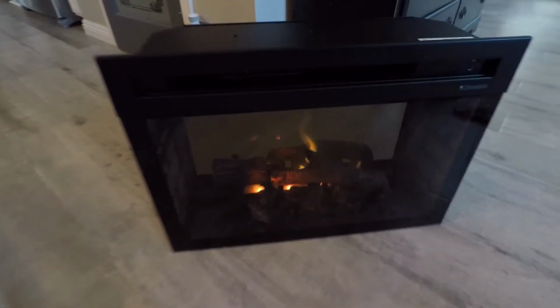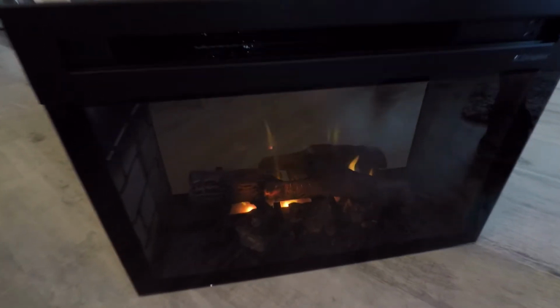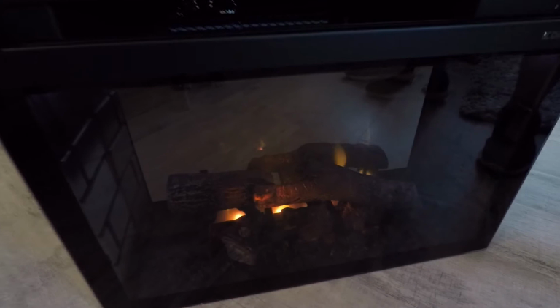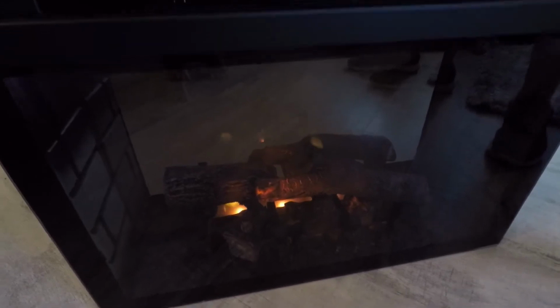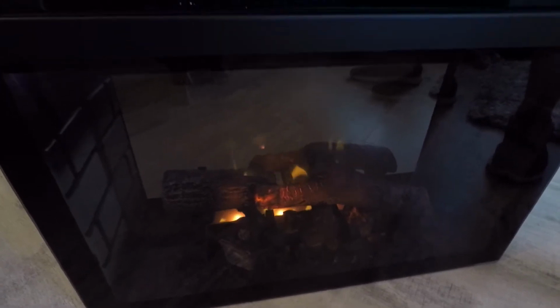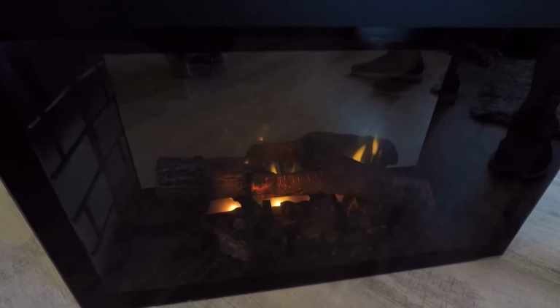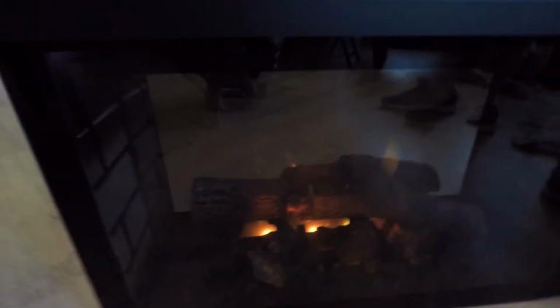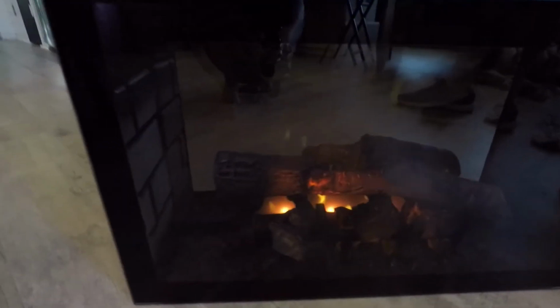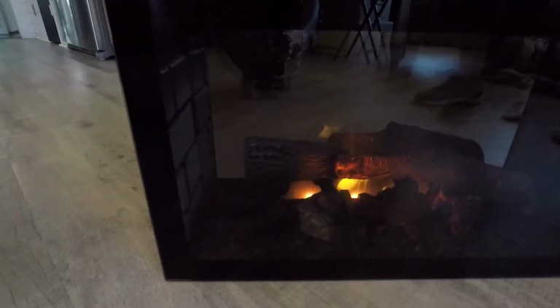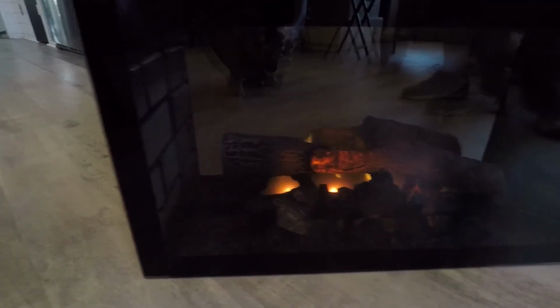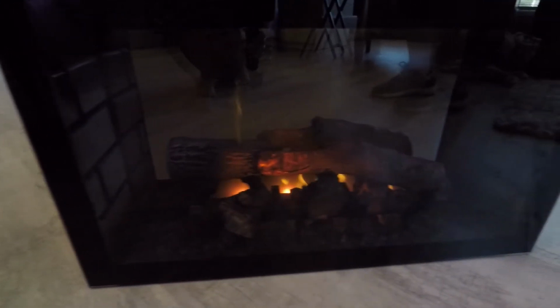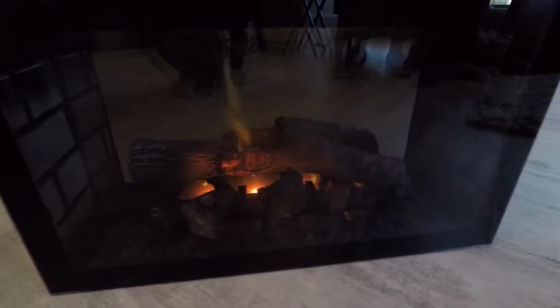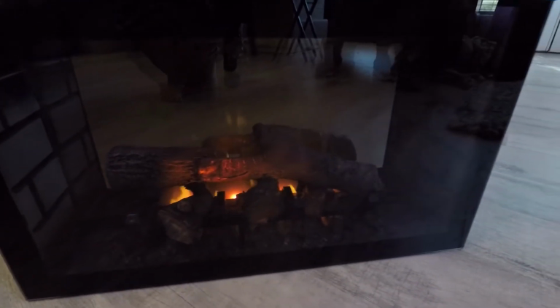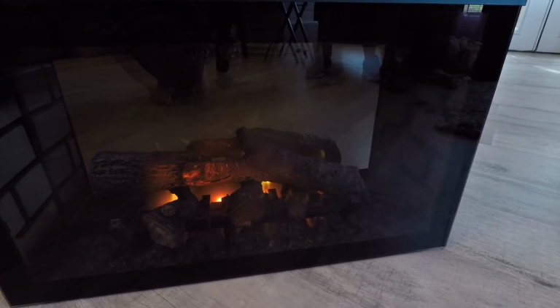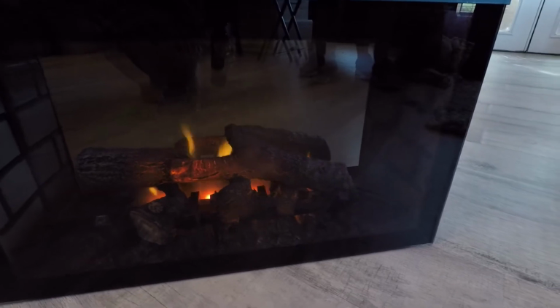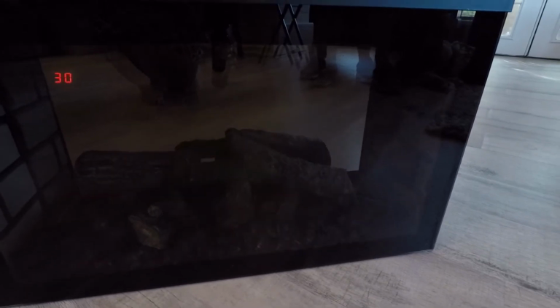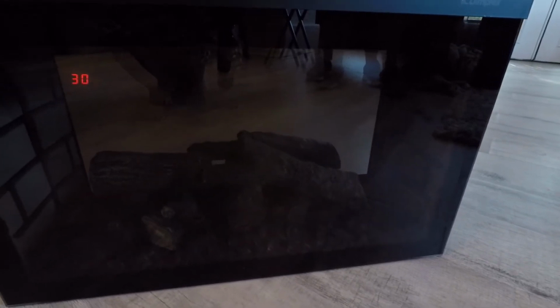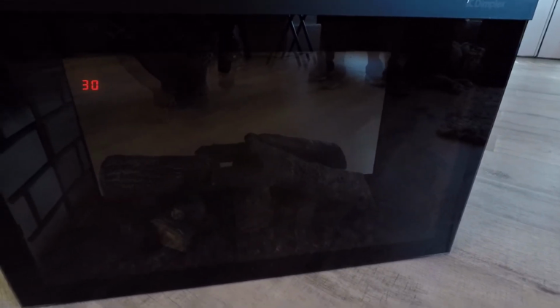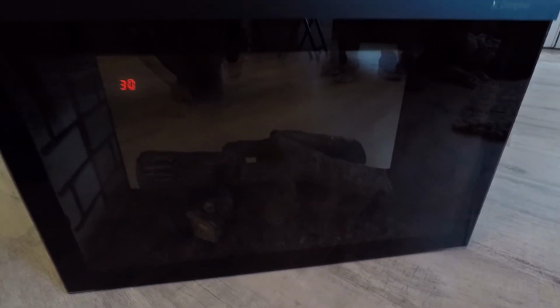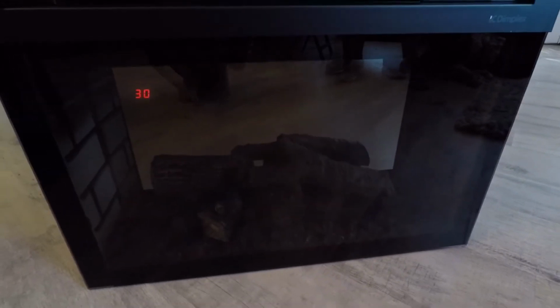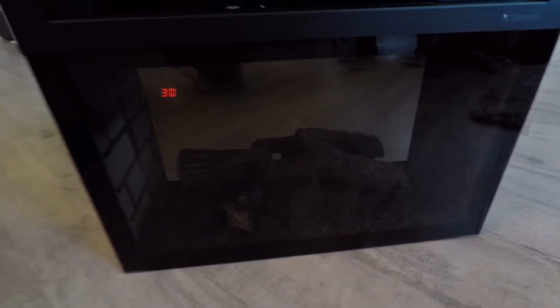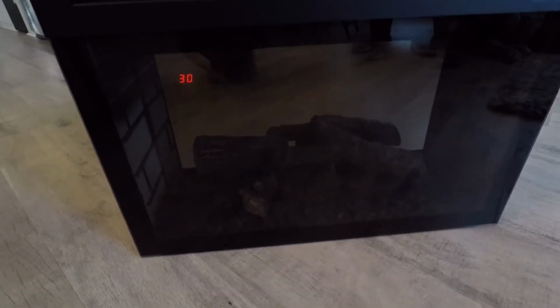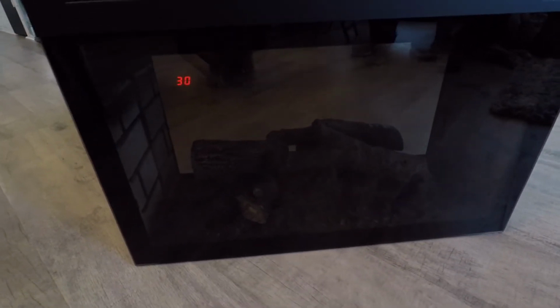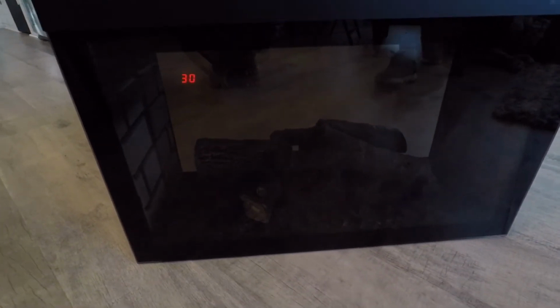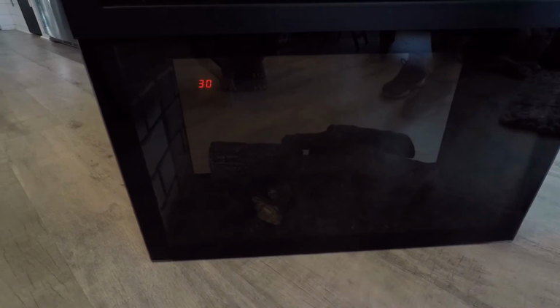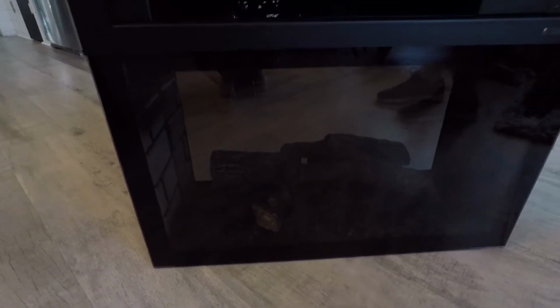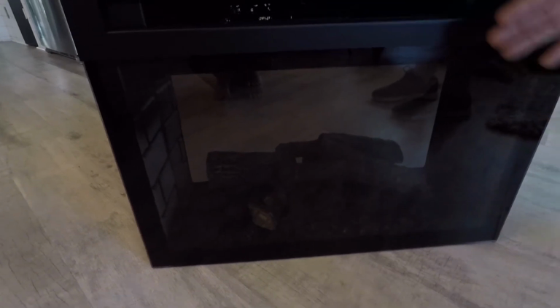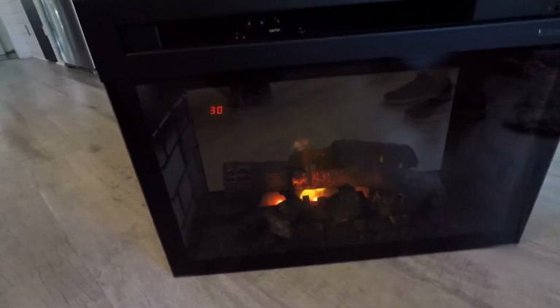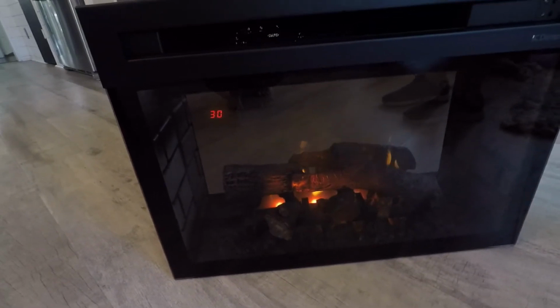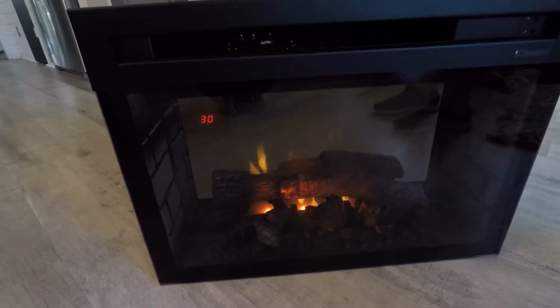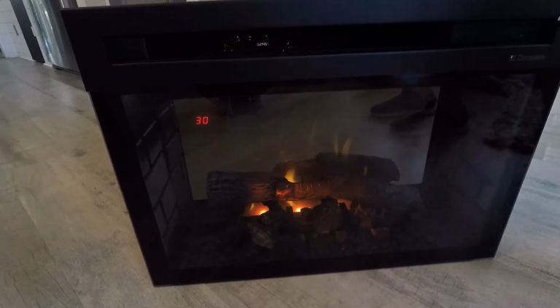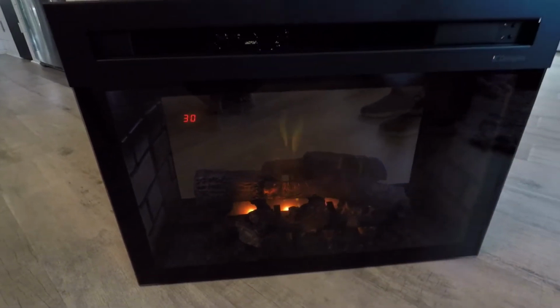Plugged it in and started looking at how beautiful that is — and that's just right out of the box. There are several different settings that you can do with this as well. There's a remote control to set it with for different types of flames, to make it look like a gas flame or whatever.